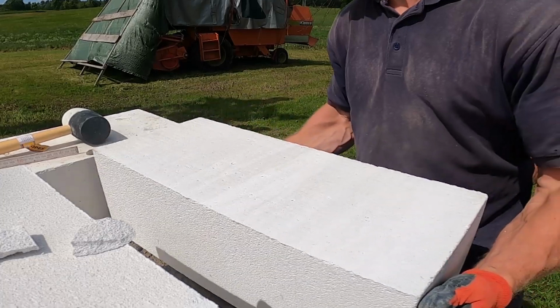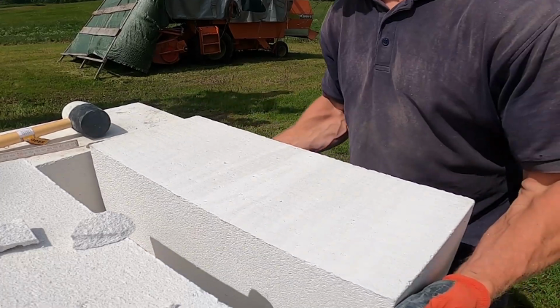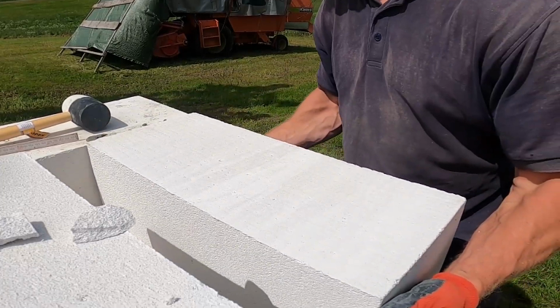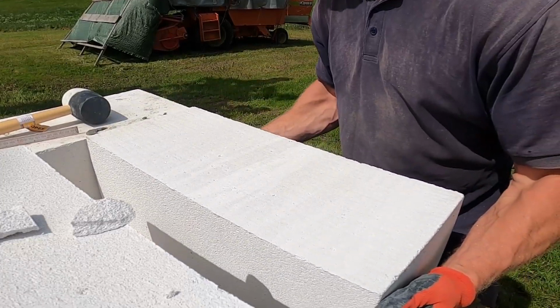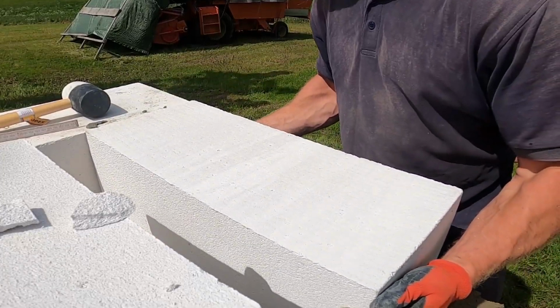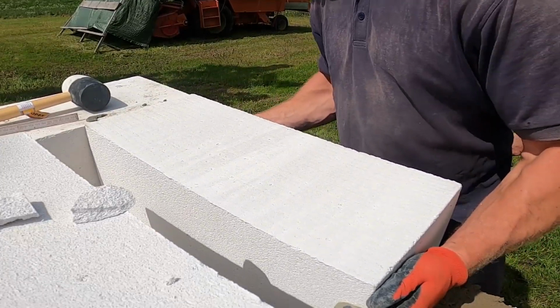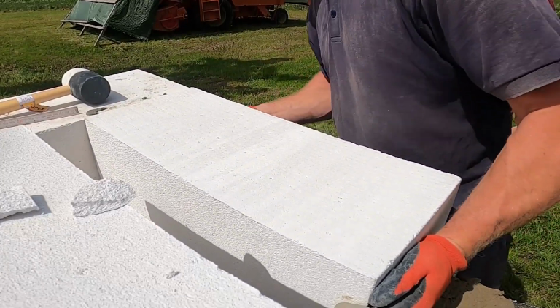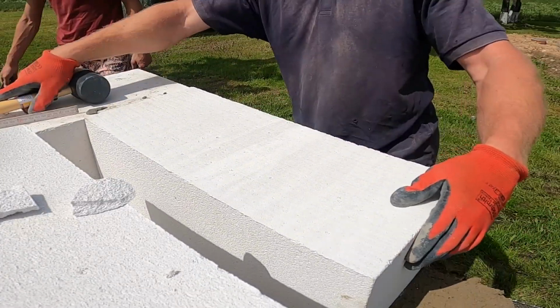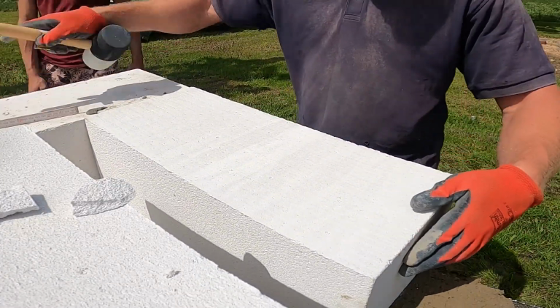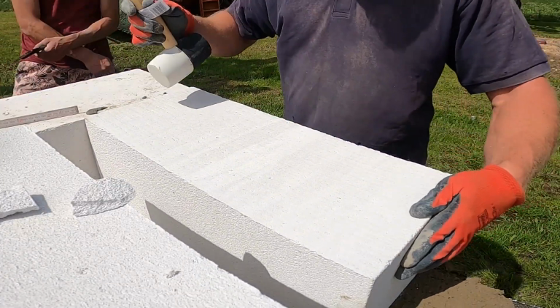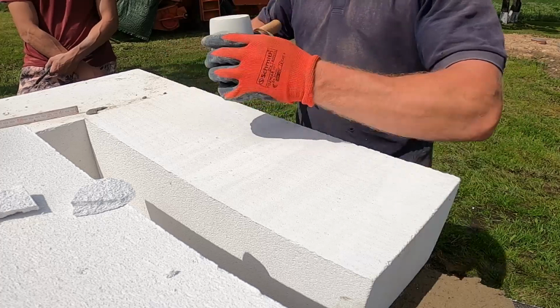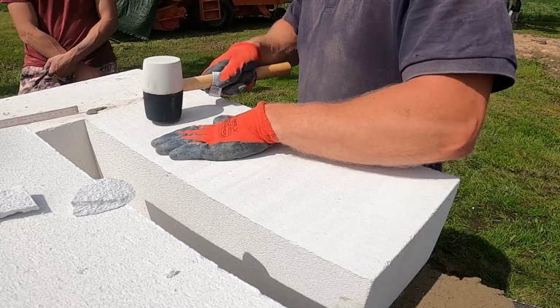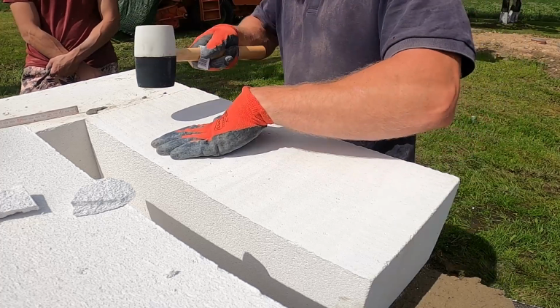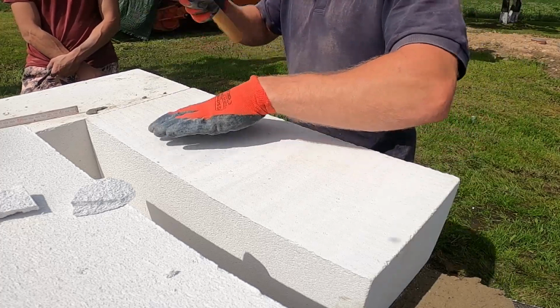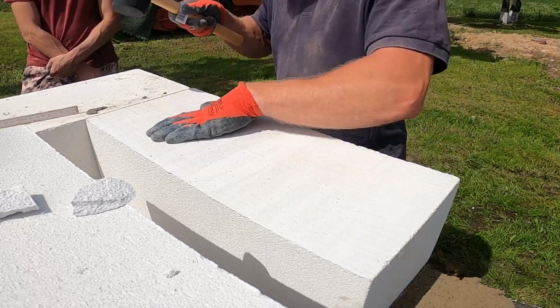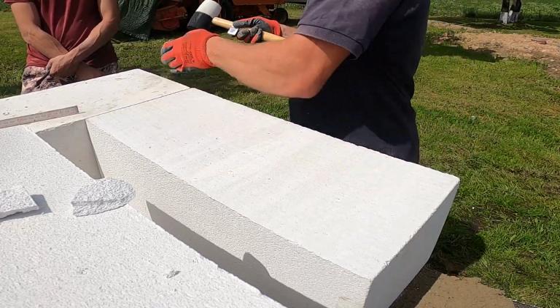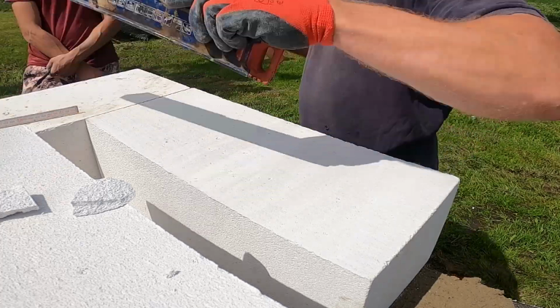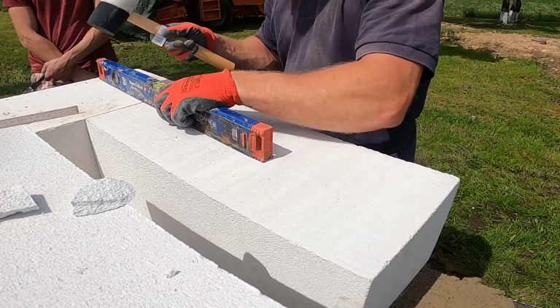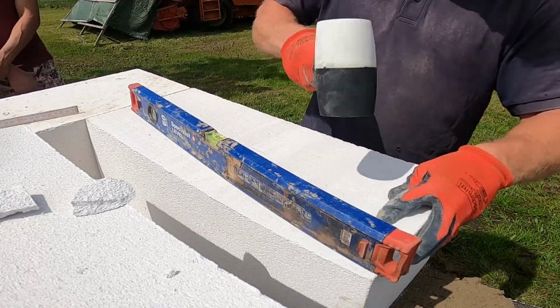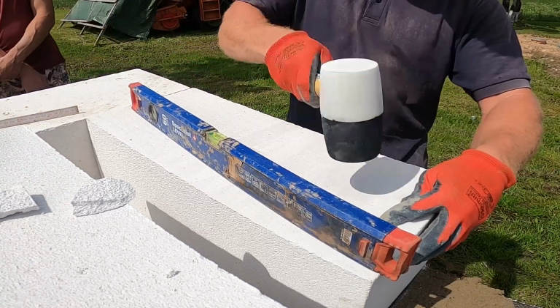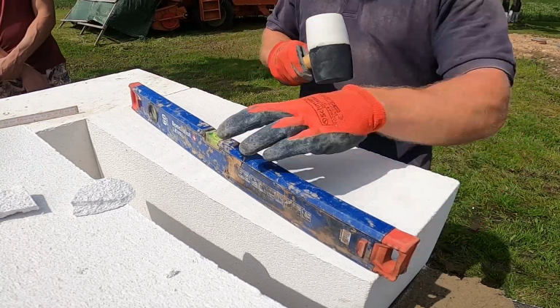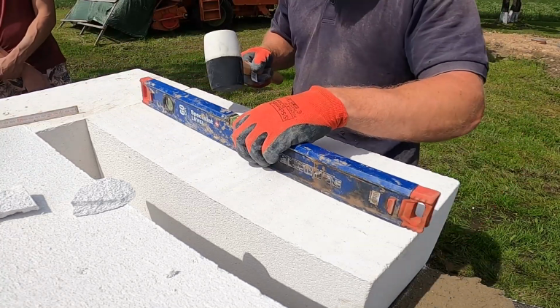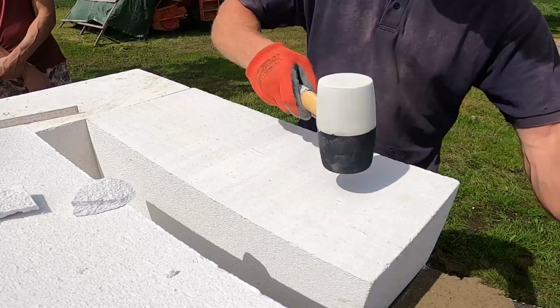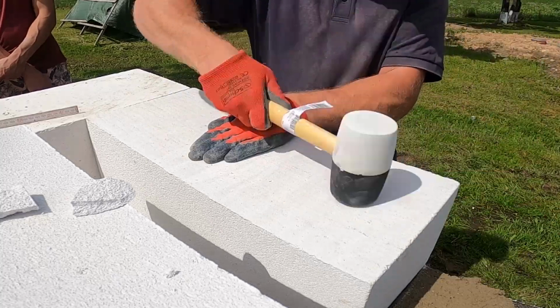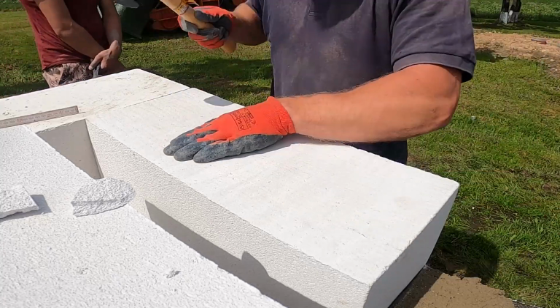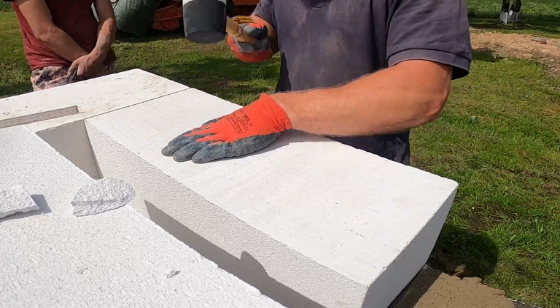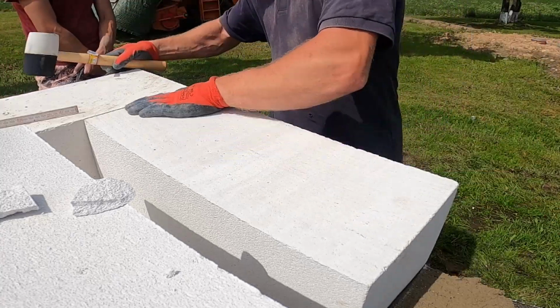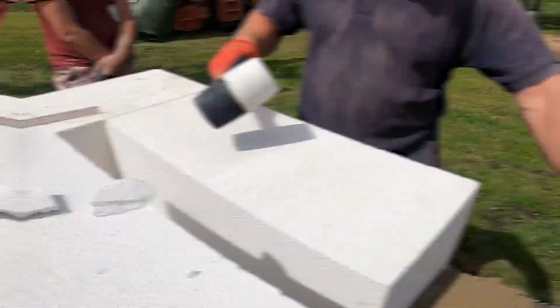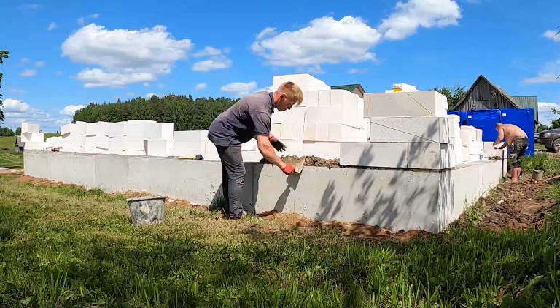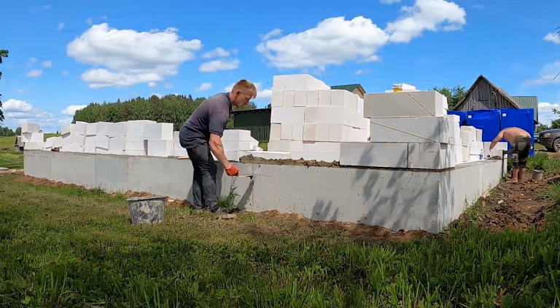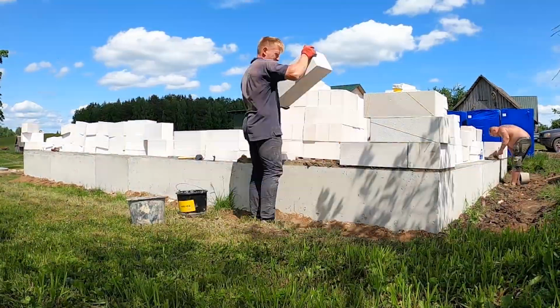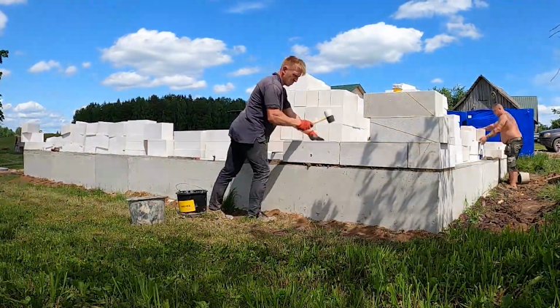Now we set the second piece of the corner, making sure it's exactly the same height as the first block we already checked. This part has to be precise — the height, the joint, the alignment all matter. Getting this right locks the corner square, so when we start laying the rest of the wall, everything flows clean and straight. And off we go with the rest of the blocks.